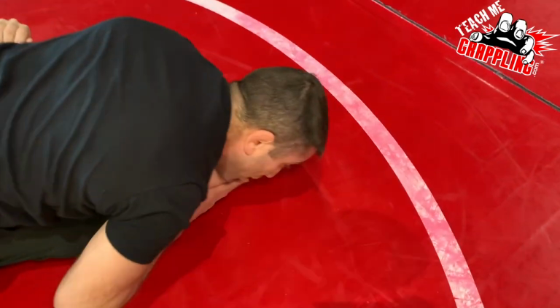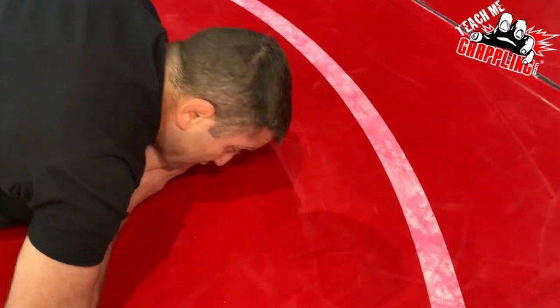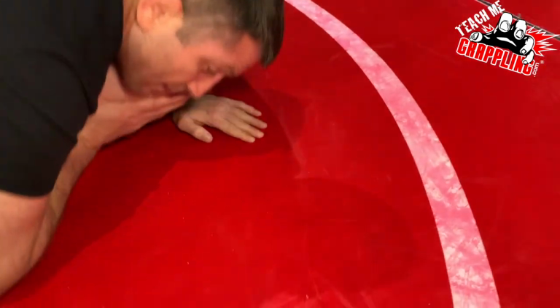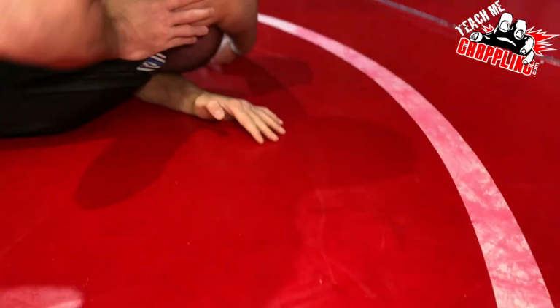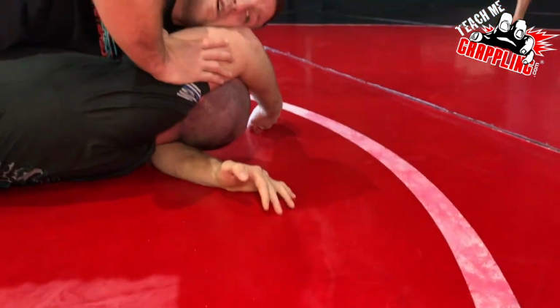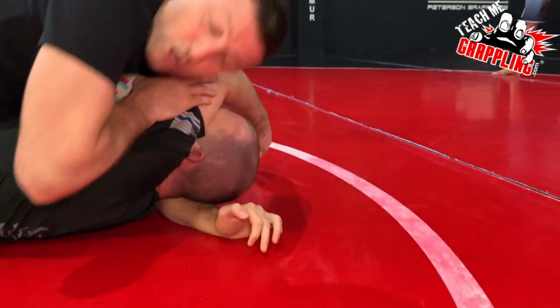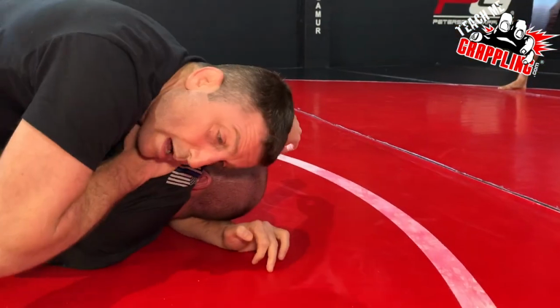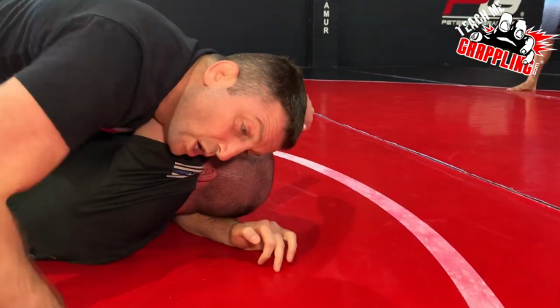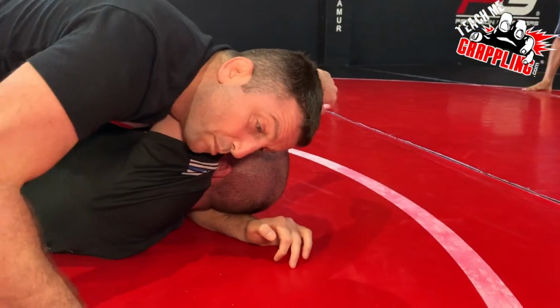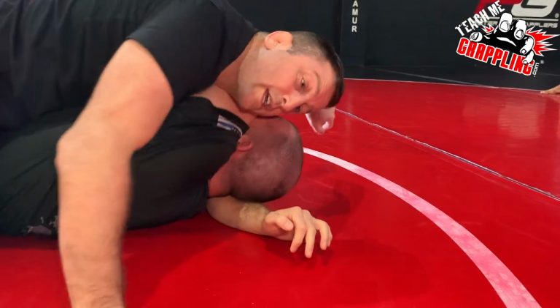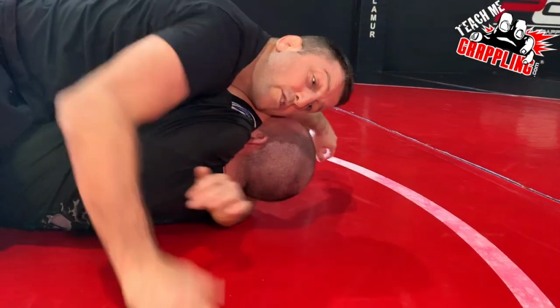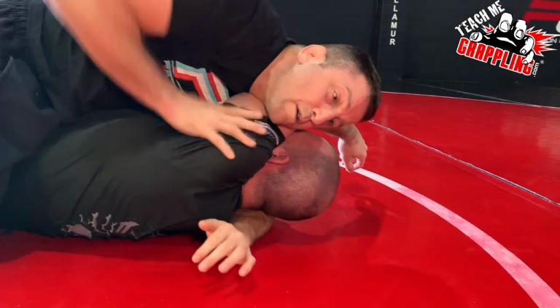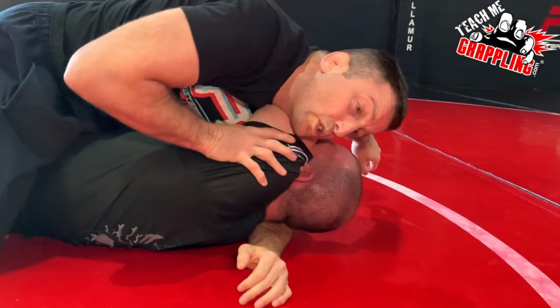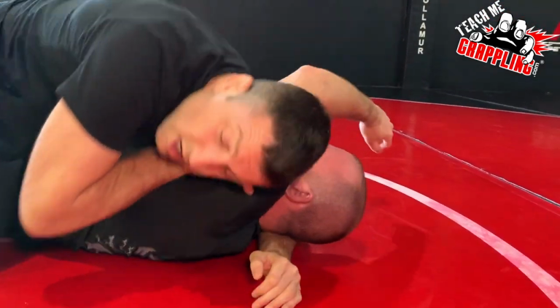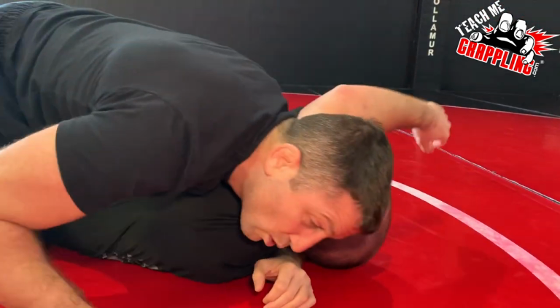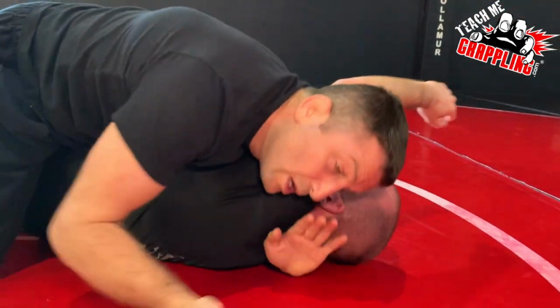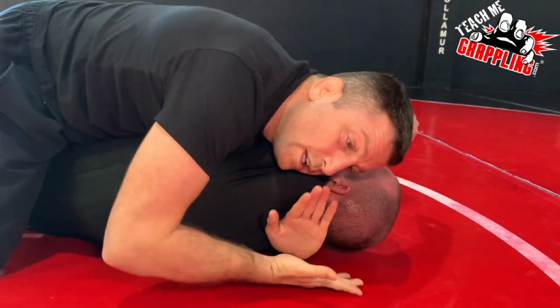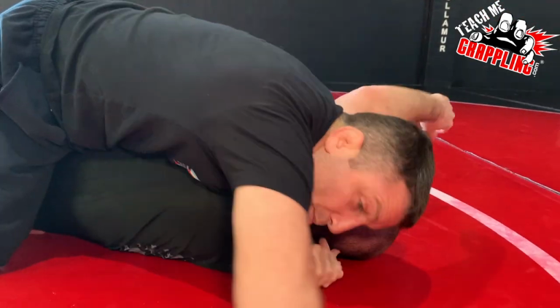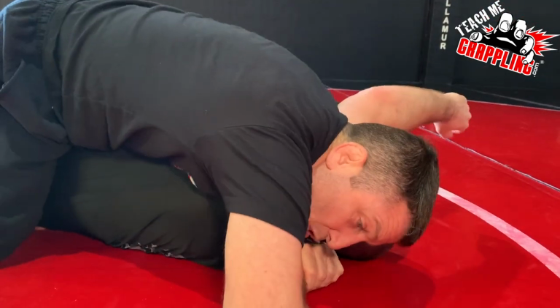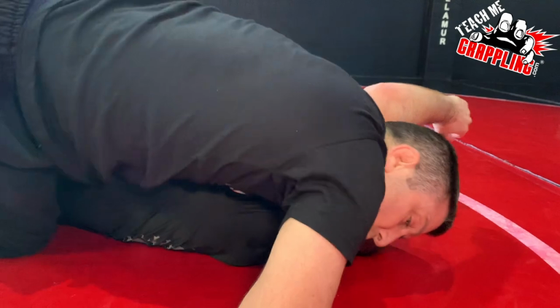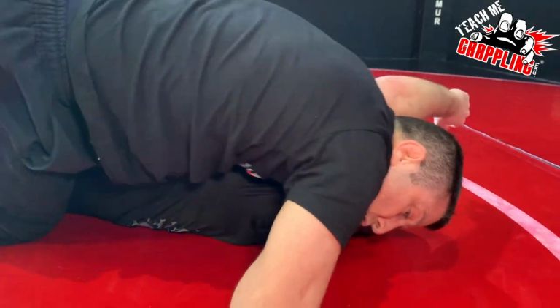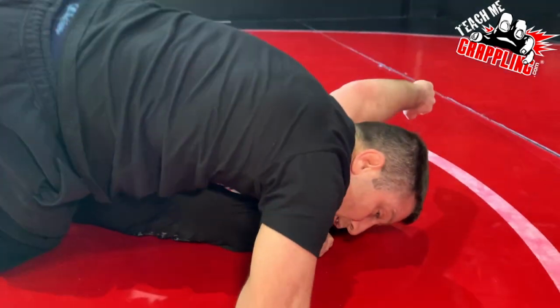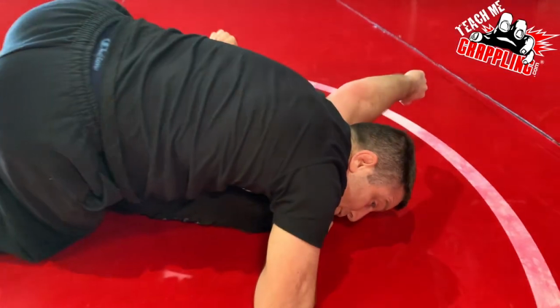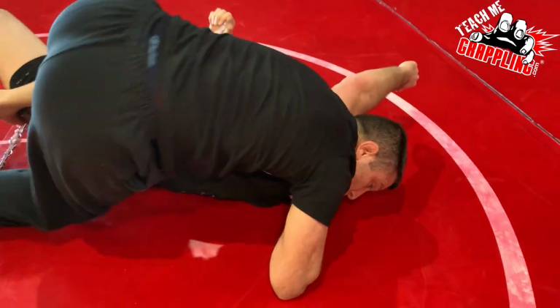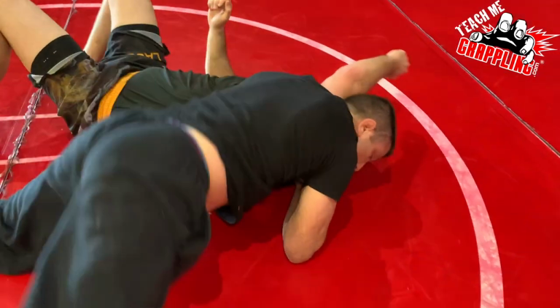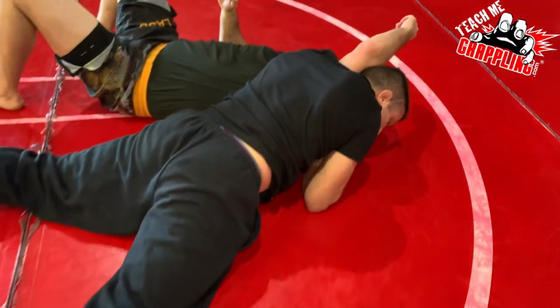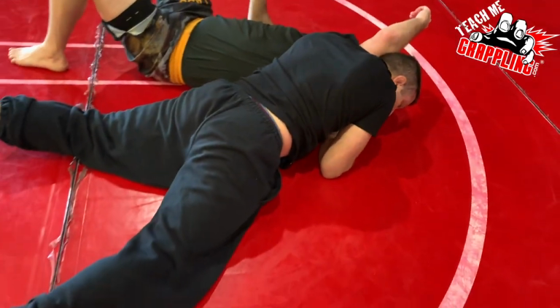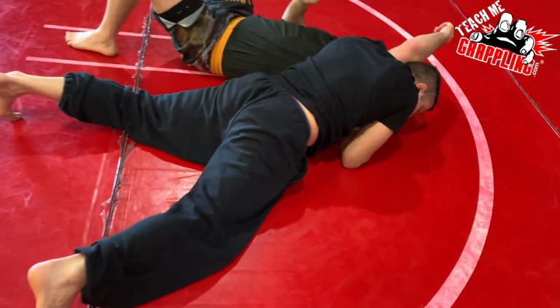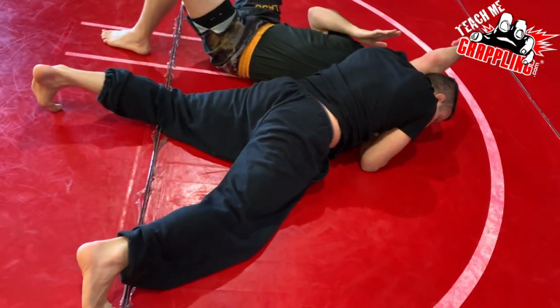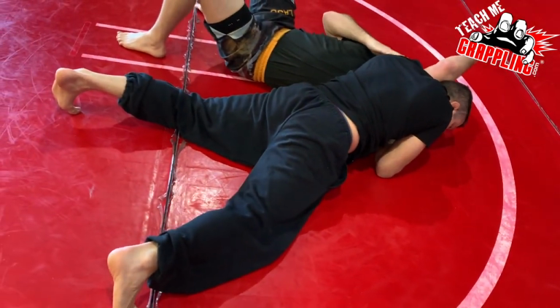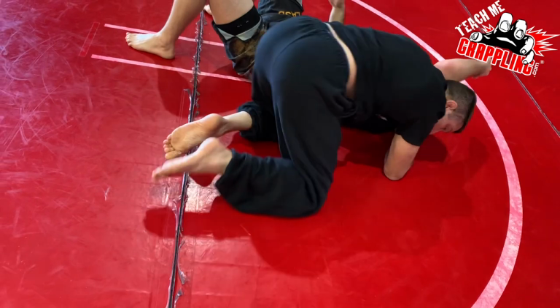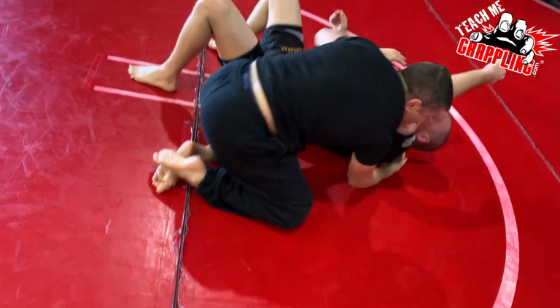Post. Turn. Drop. One more. Post. Drop. Up. Now I'm in a good position. Swivel off. Drop down. Squeeze. Get that choke.